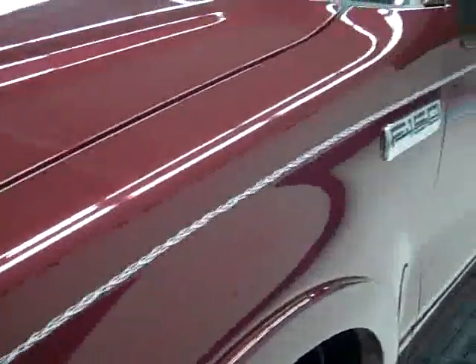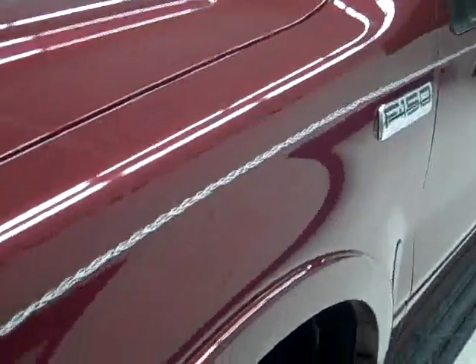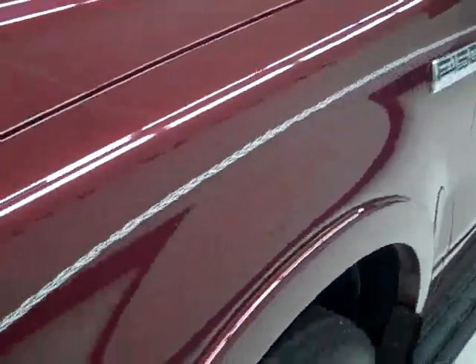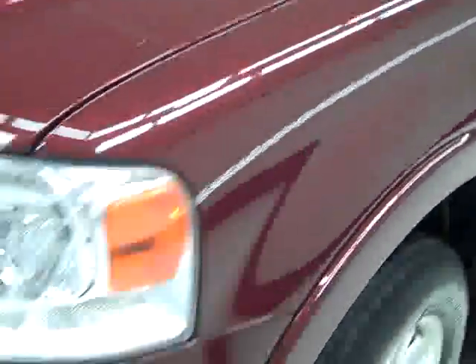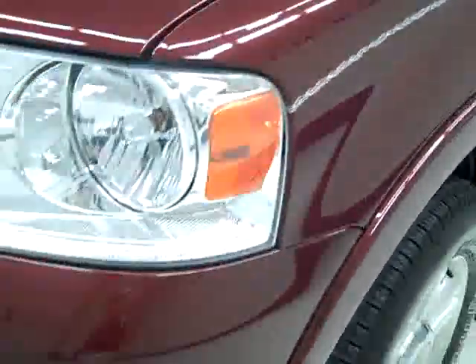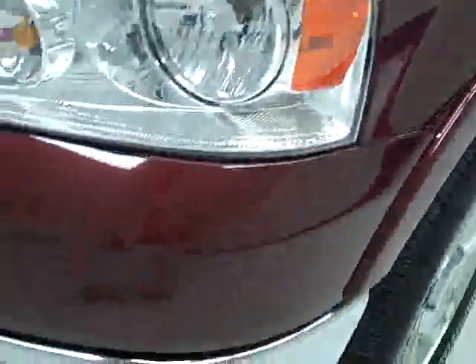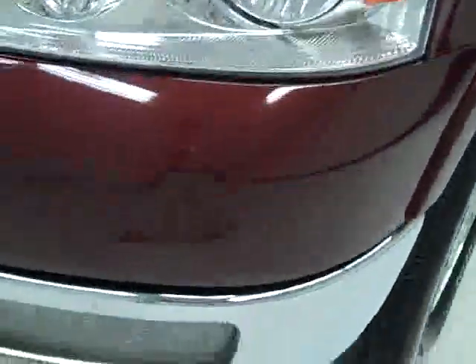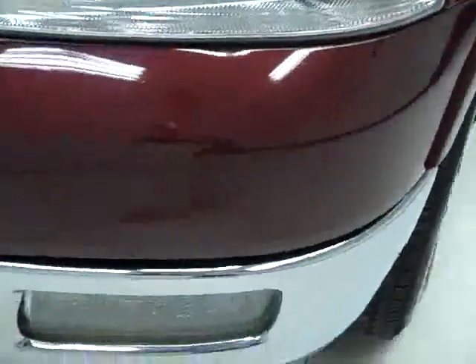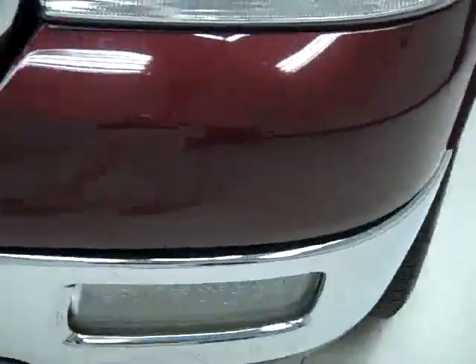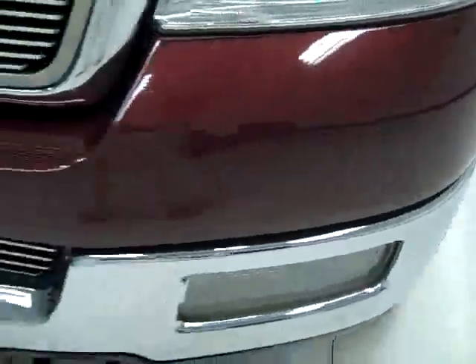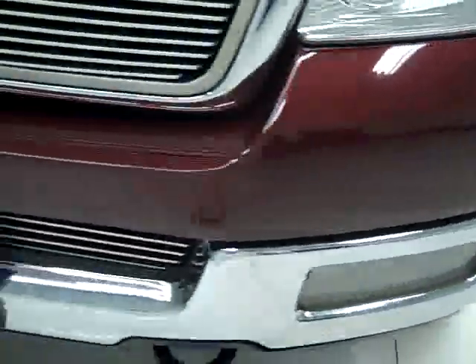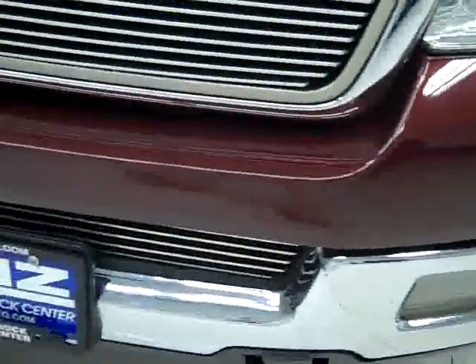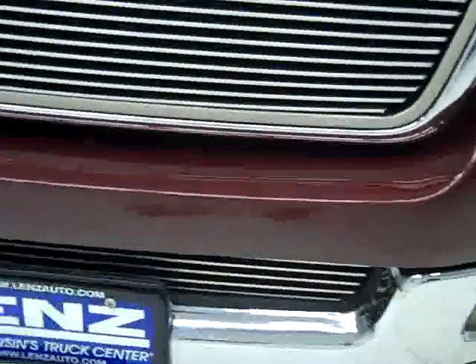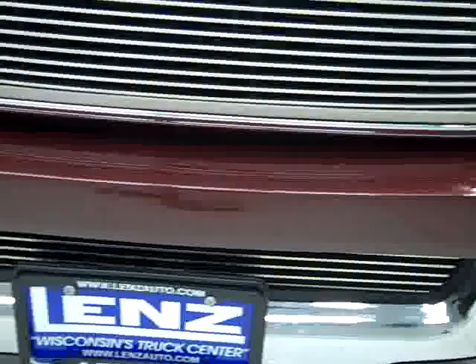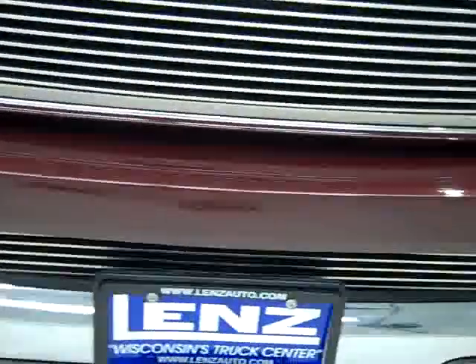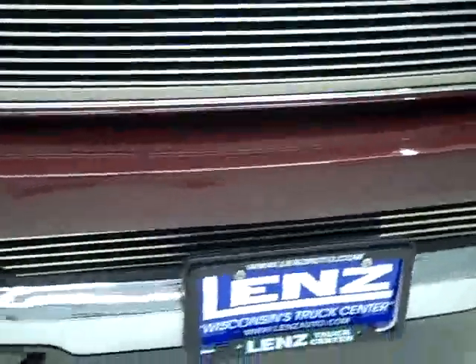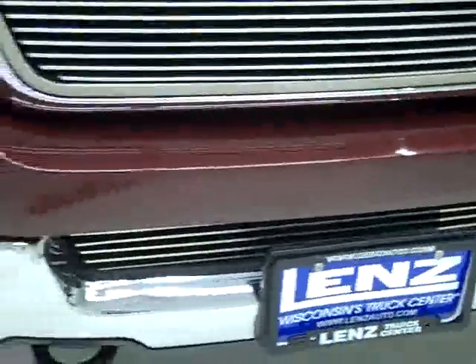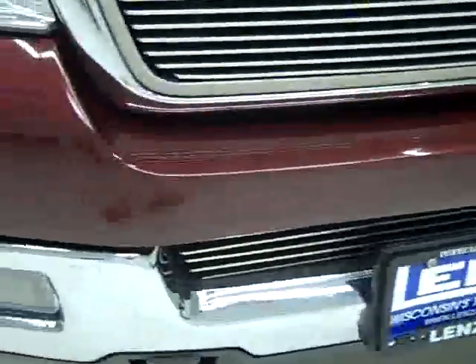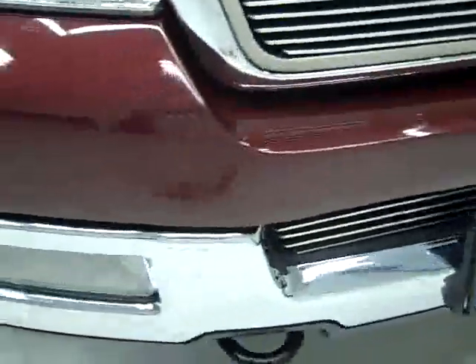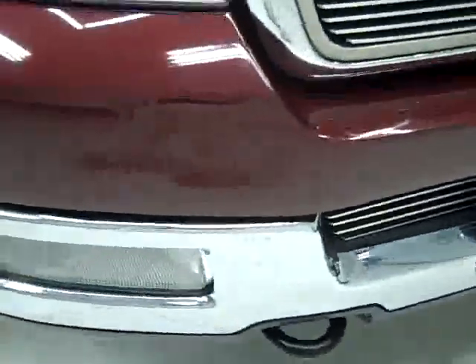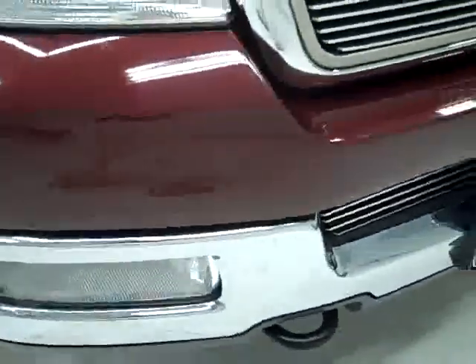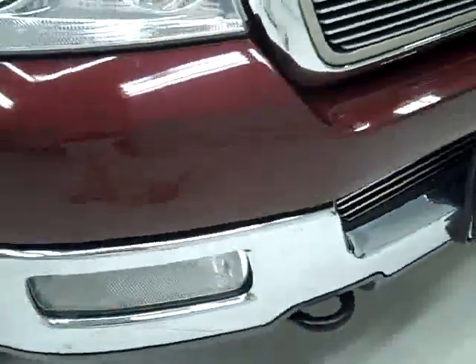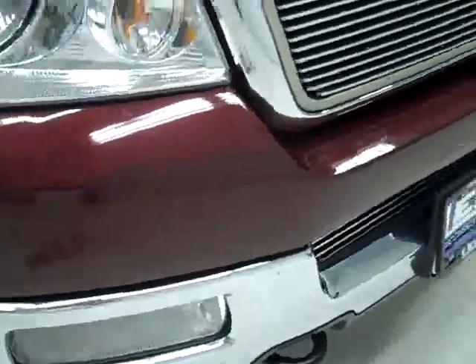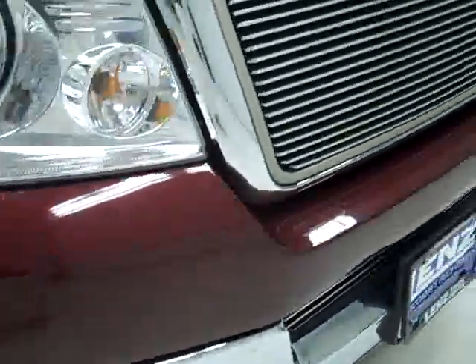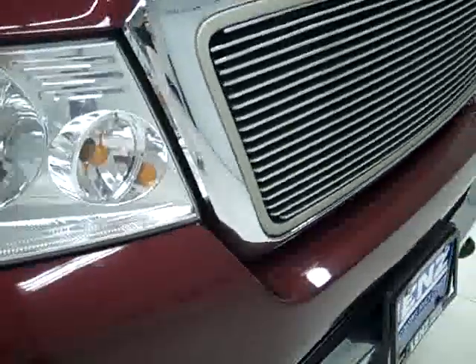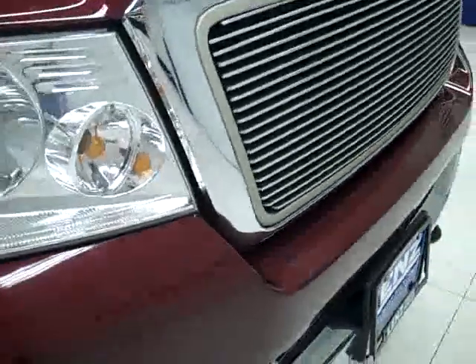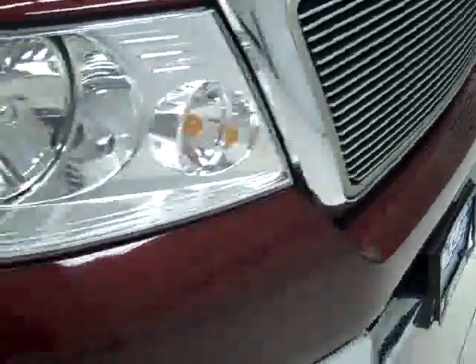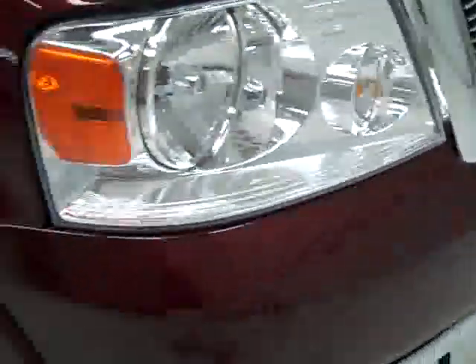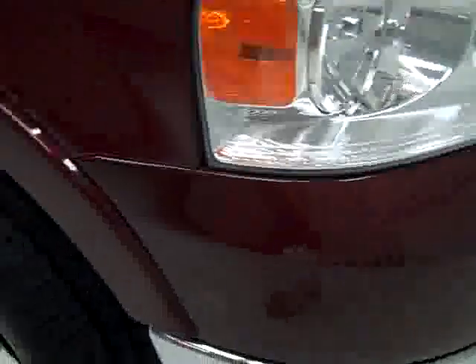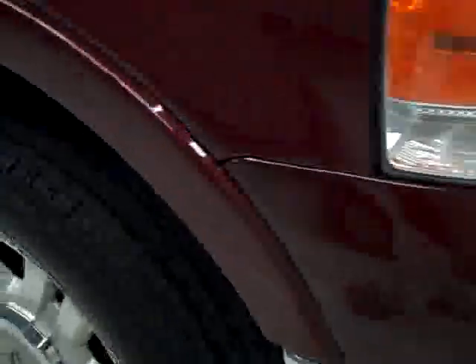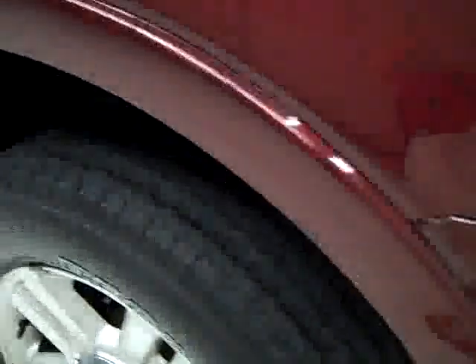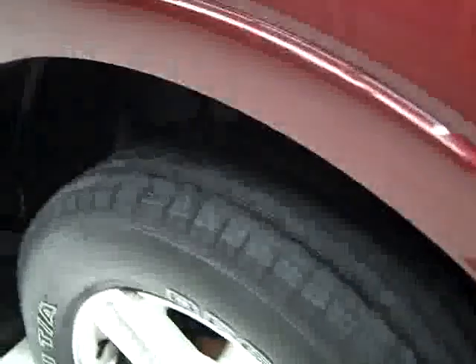From this video you'll be able to tell that this truck is extremely clean all the way around. Factory fog lights, no dents or dings in the front bumper, billet grill — this is a very sharp looking truck.